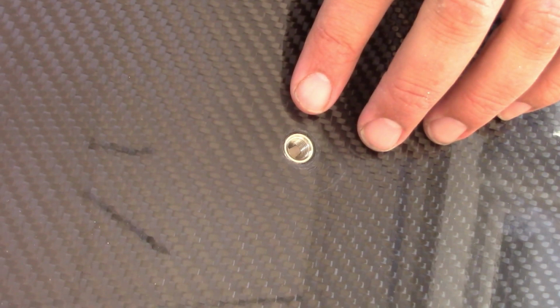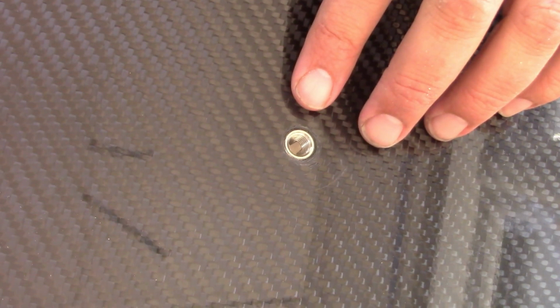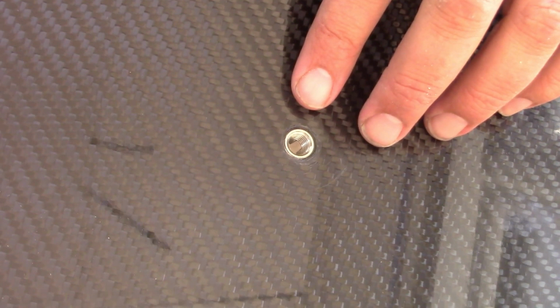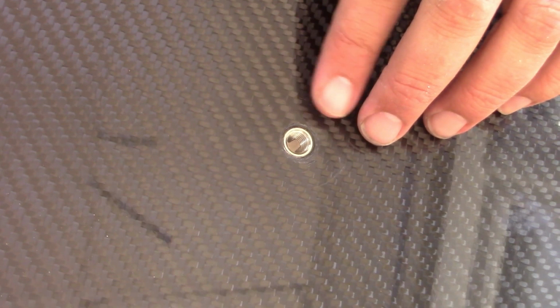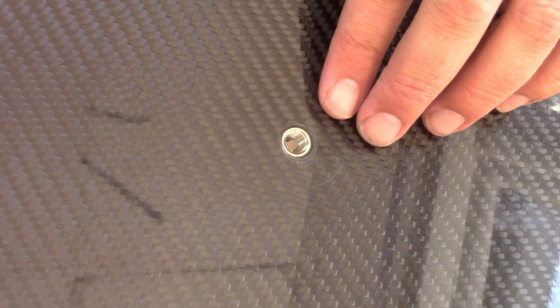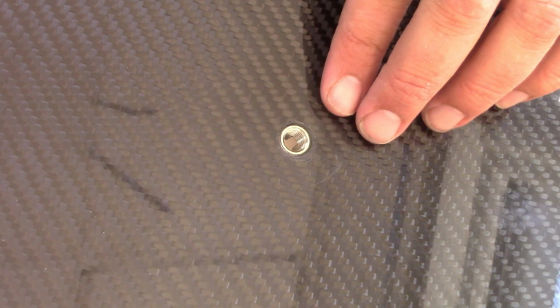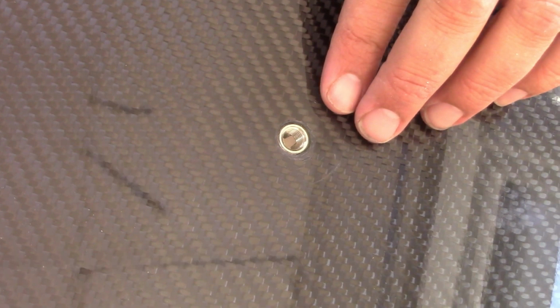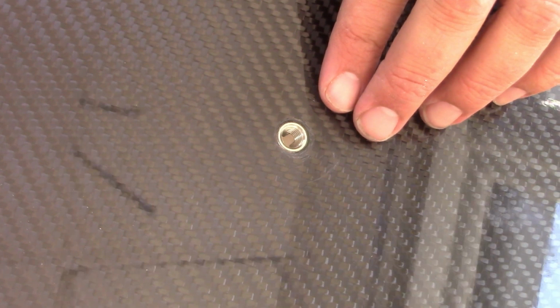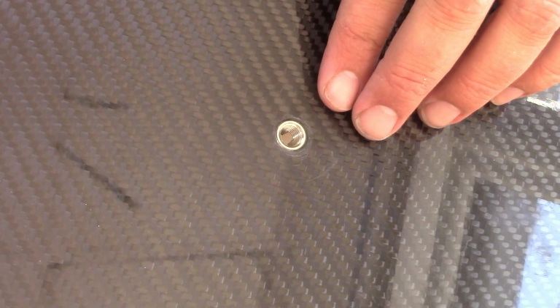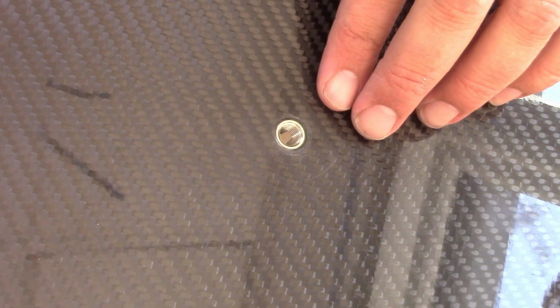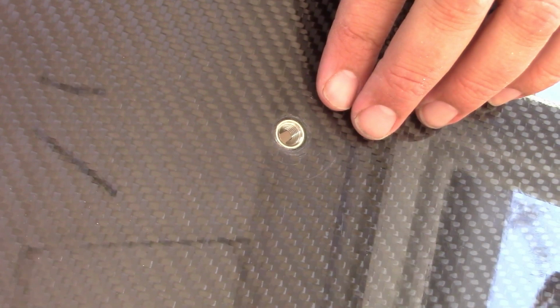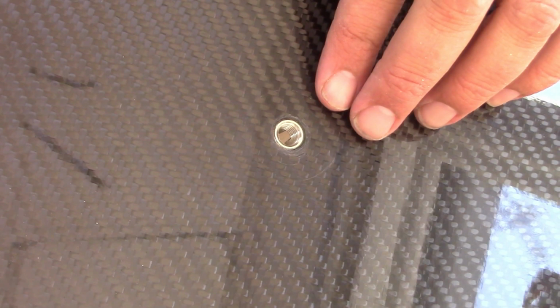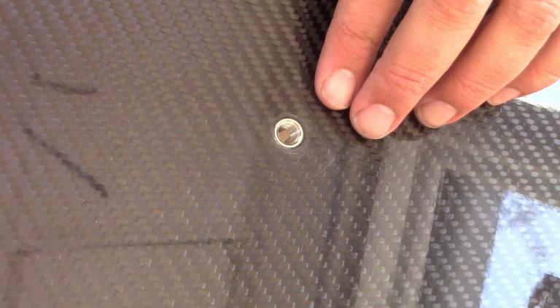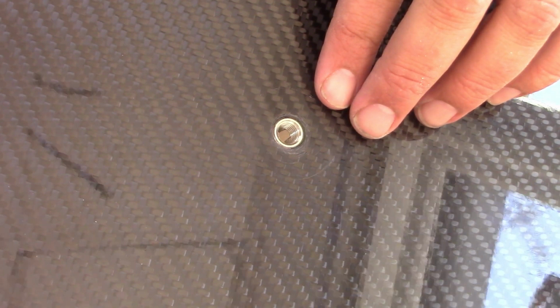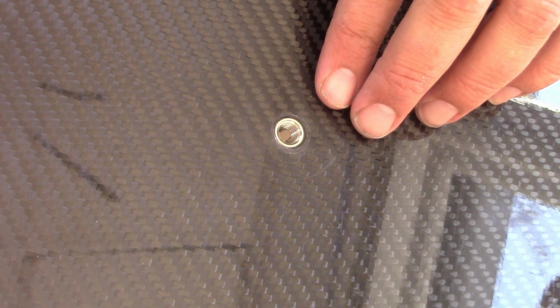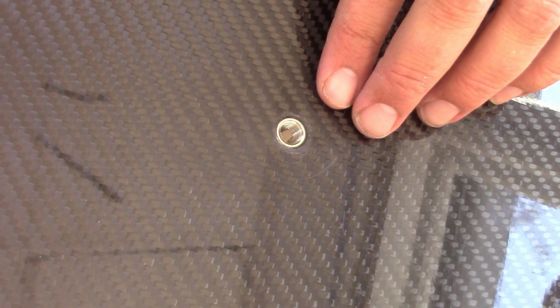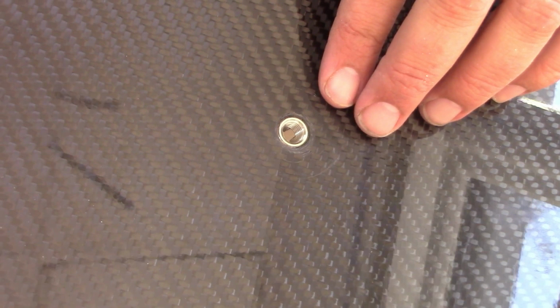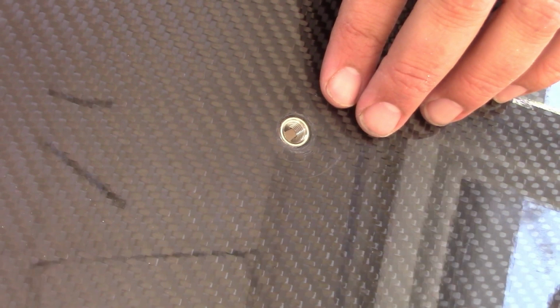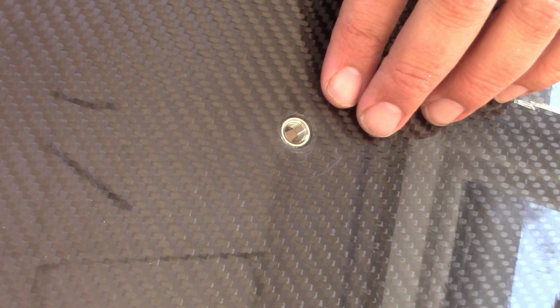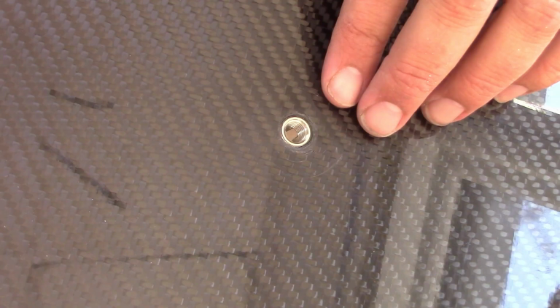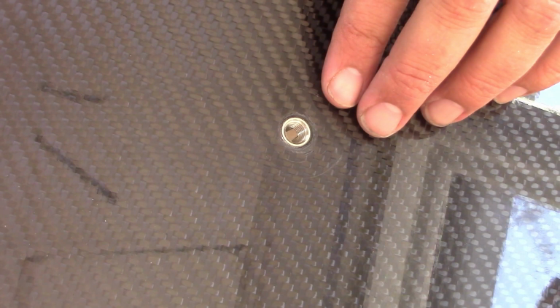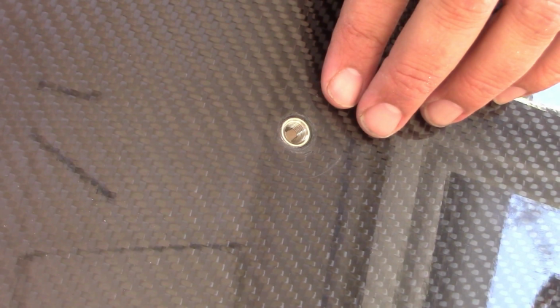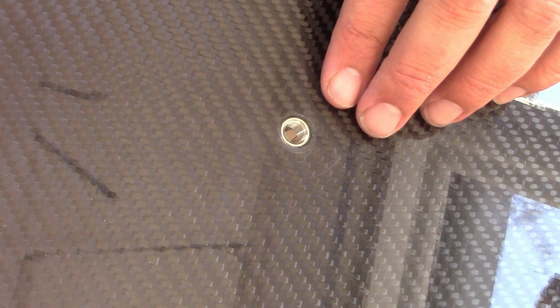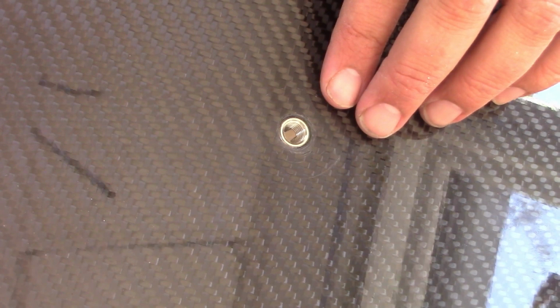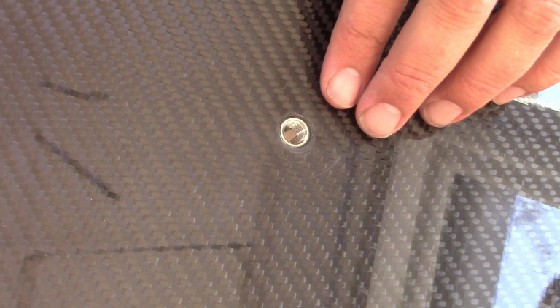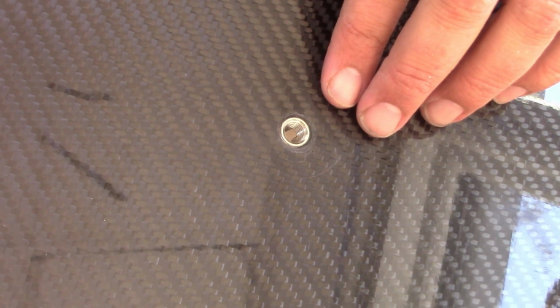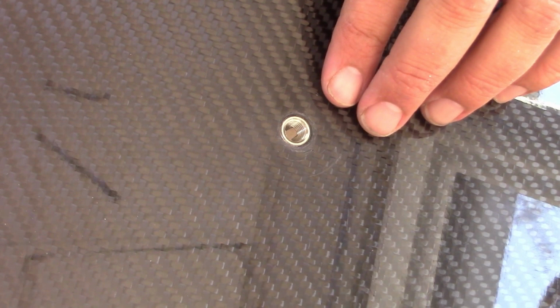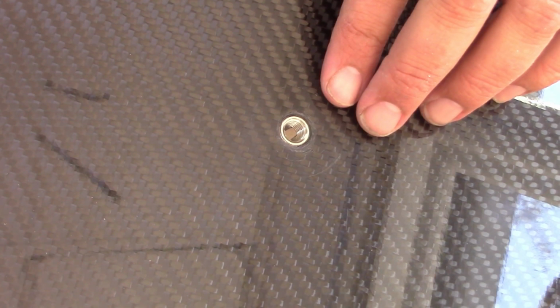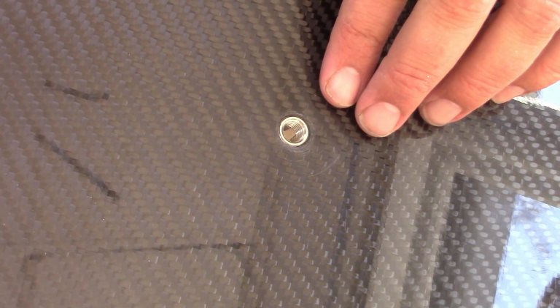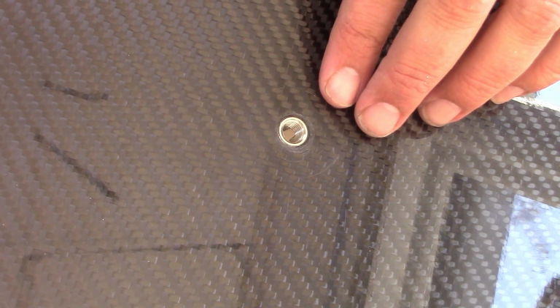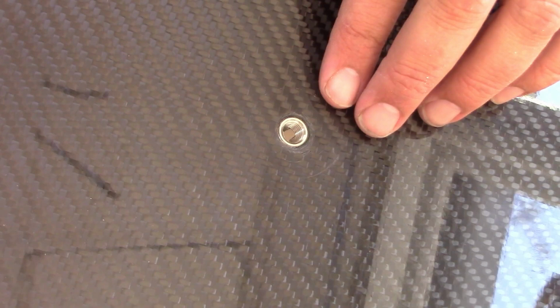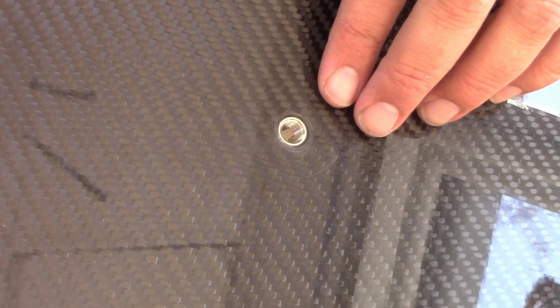These inserts can be used on thinner GRP and carbon panels also, but it is best to add further layers of carbon, fibreglass or a strong core where these fittings may be inserted, to add thickness and strength to those key areas.